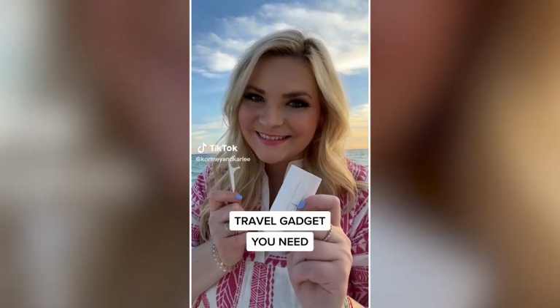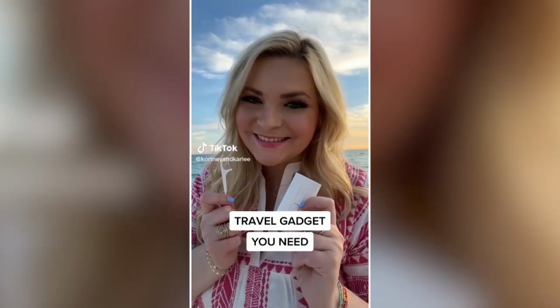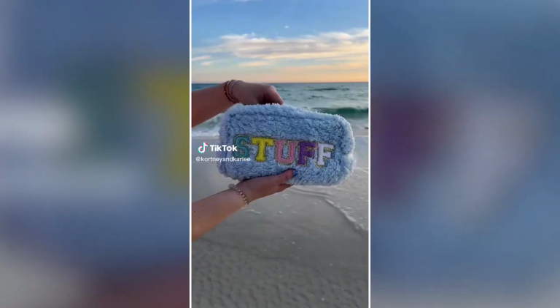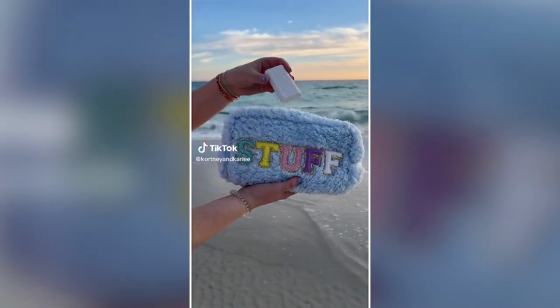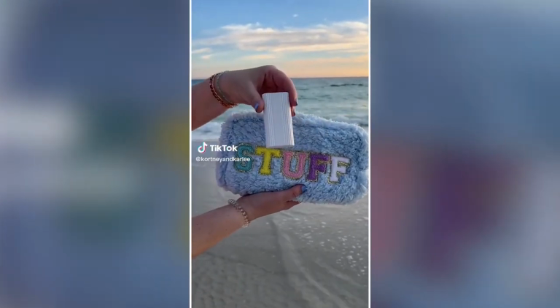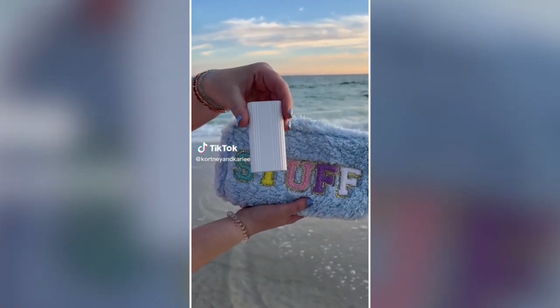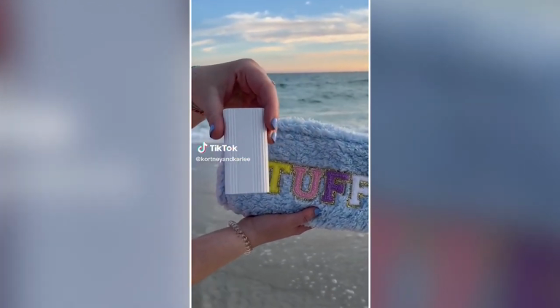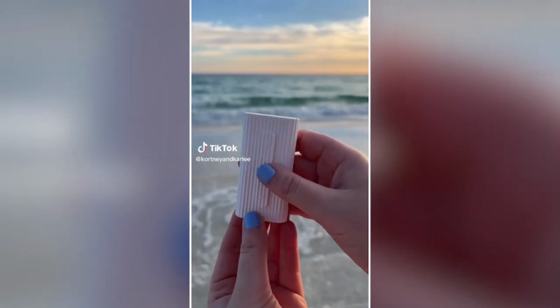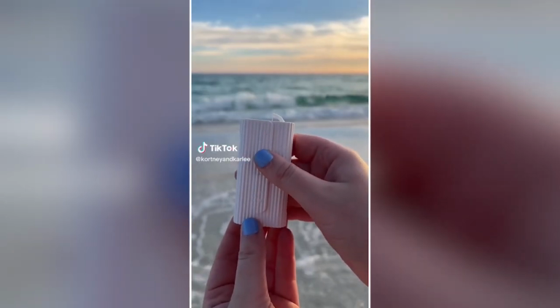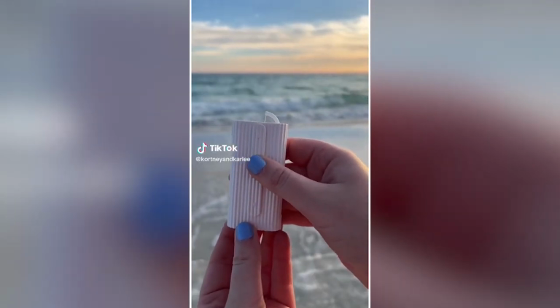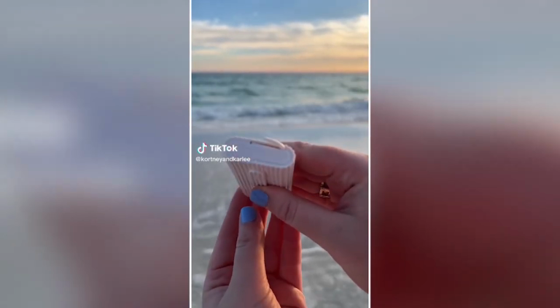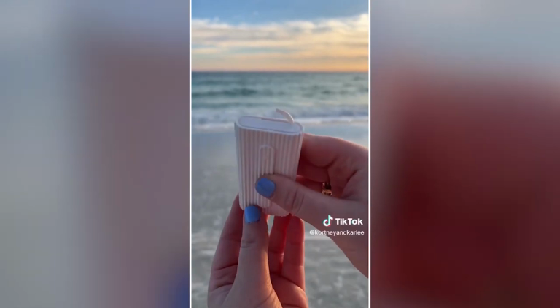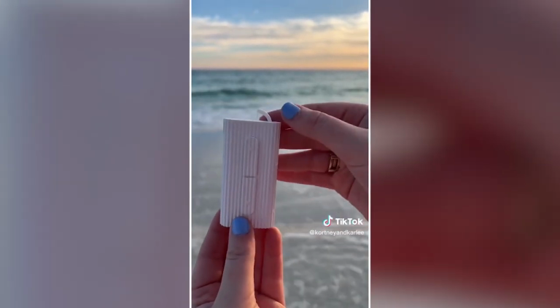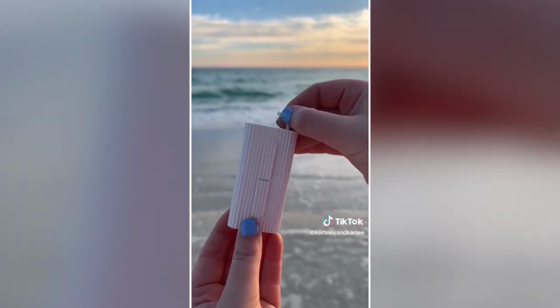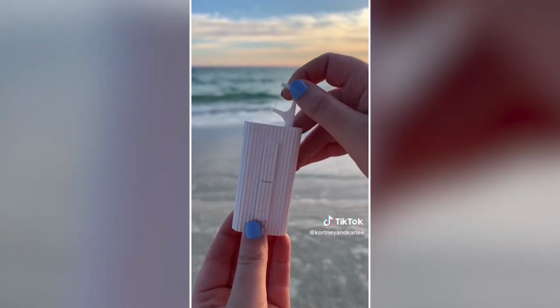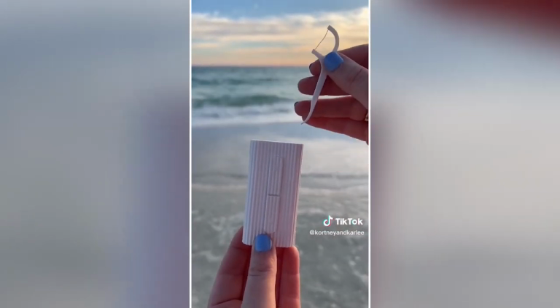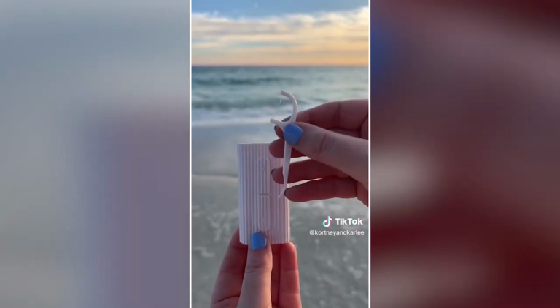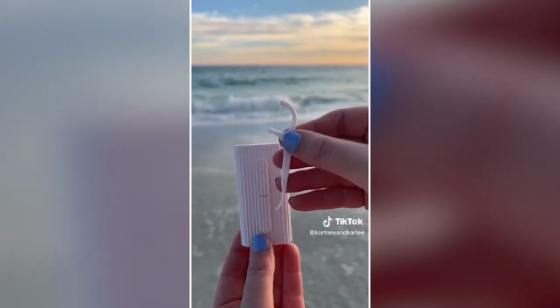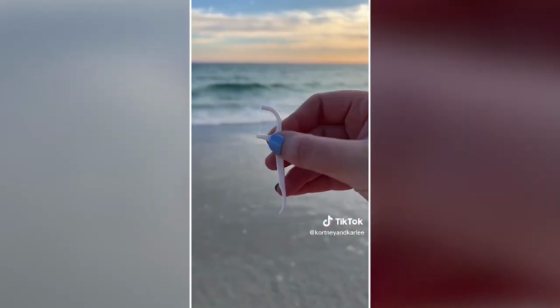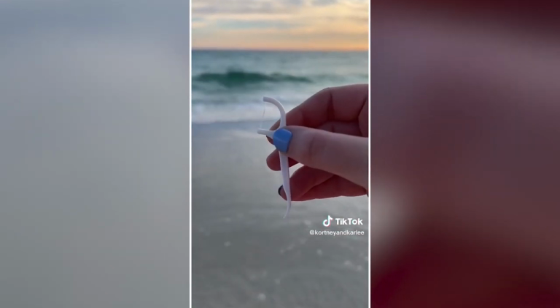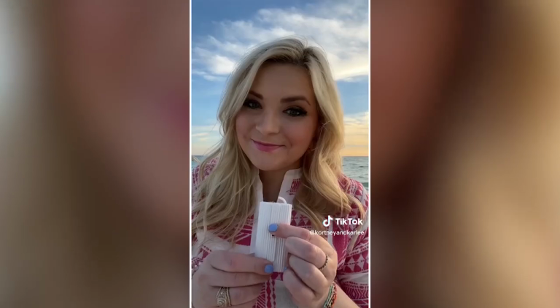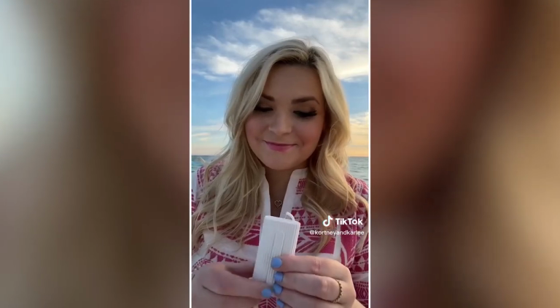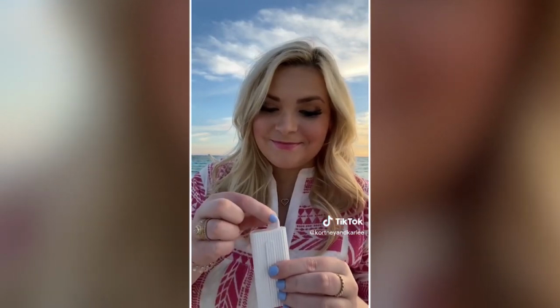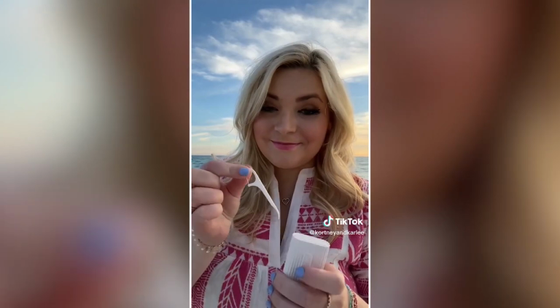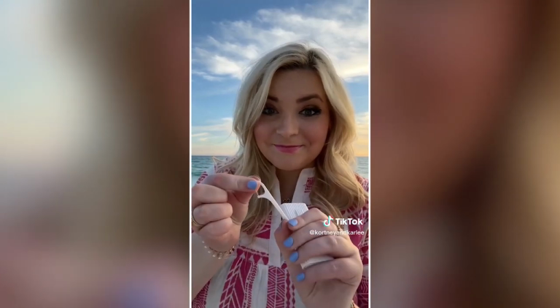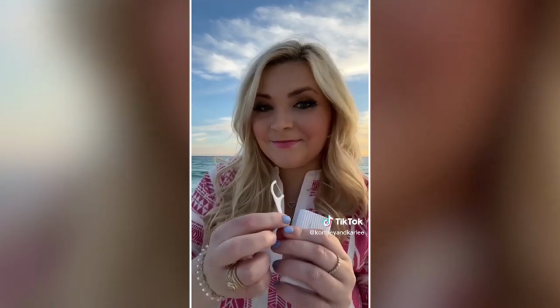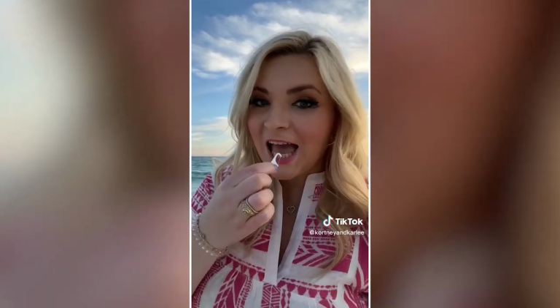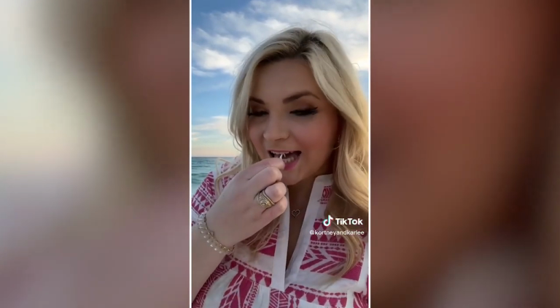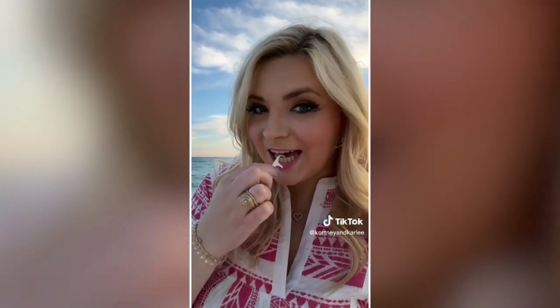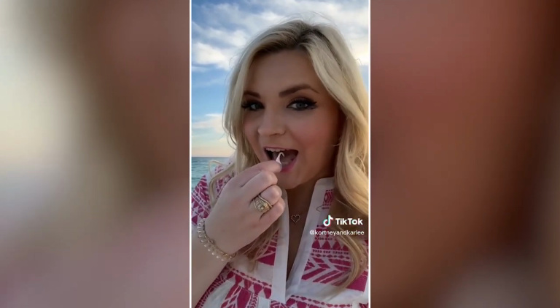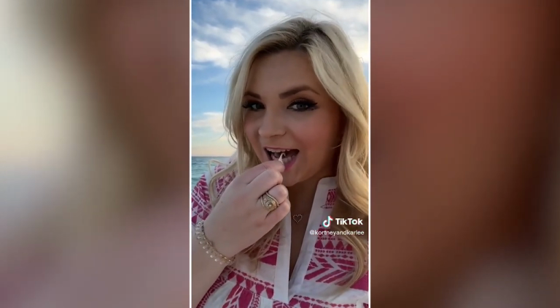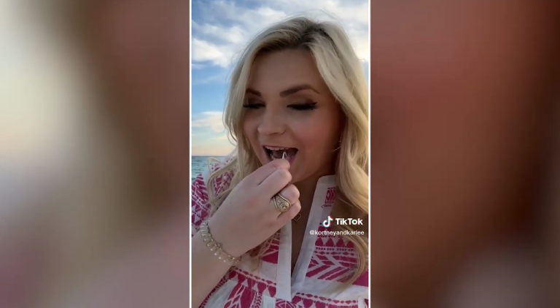Travel gadget you need. If you hate getting food stuck in your teeth and never have a toothbrush or floss nearby, you need this: floss in a box. Just push up the button and a floss pick will dispense out. It is super portable and great so you don't have to worry about food stuck in your teeth anymore.